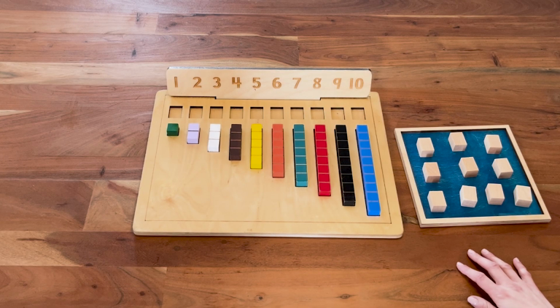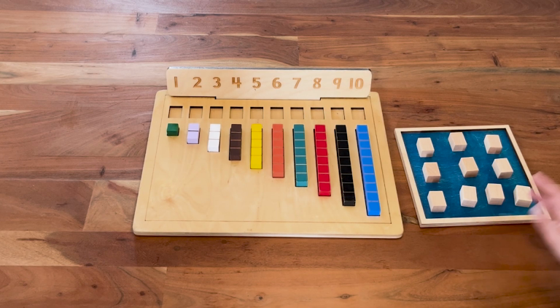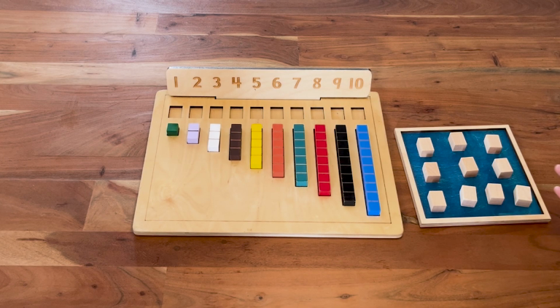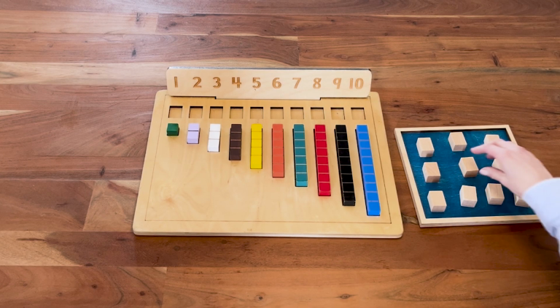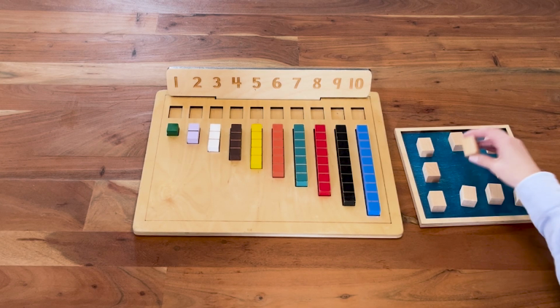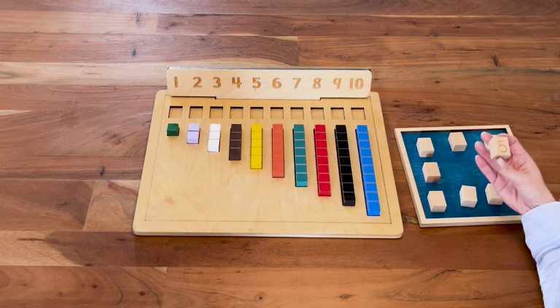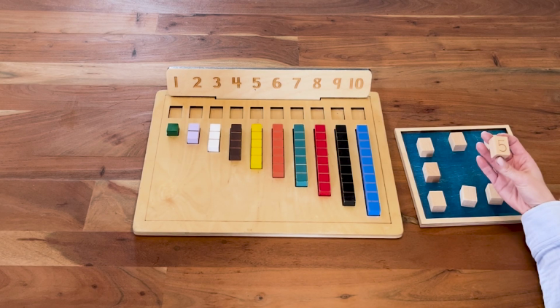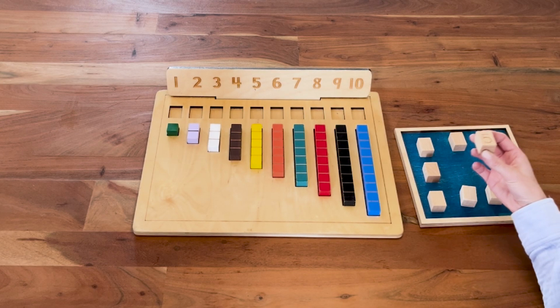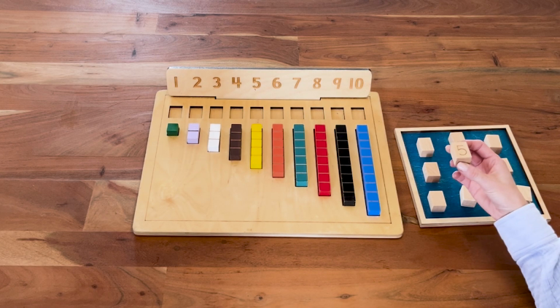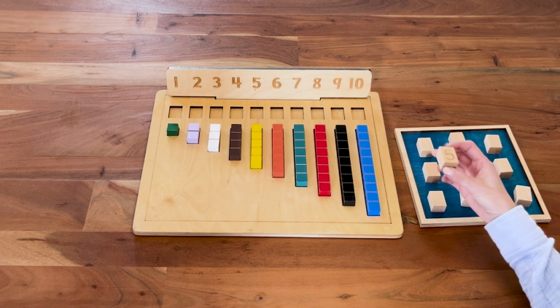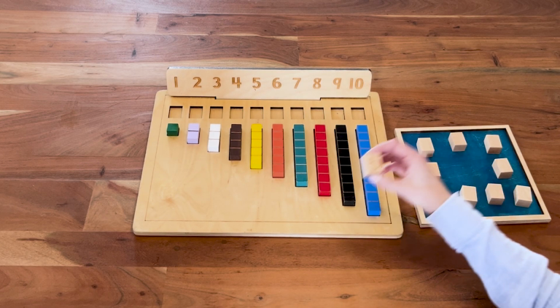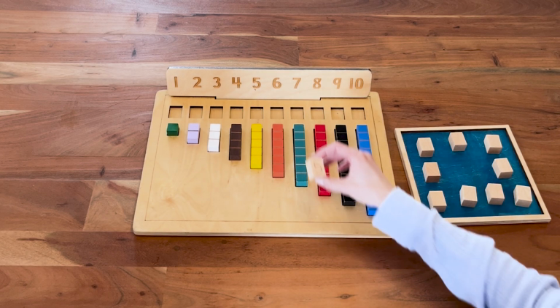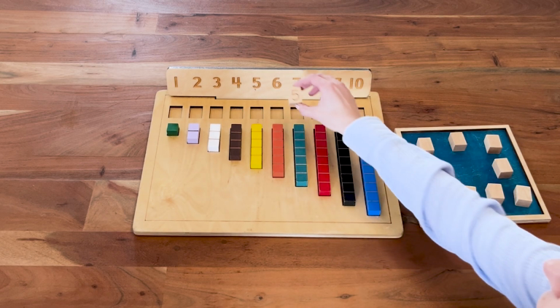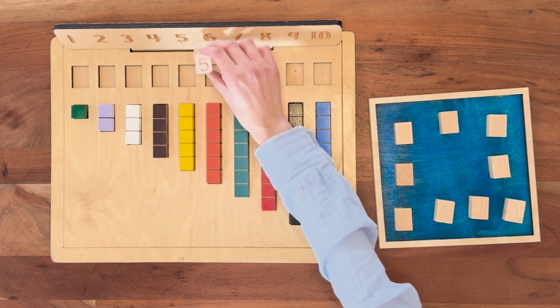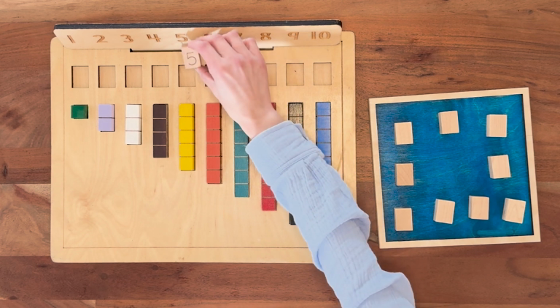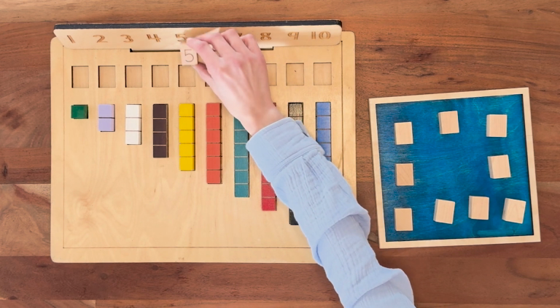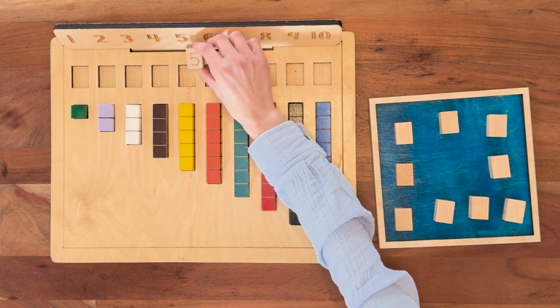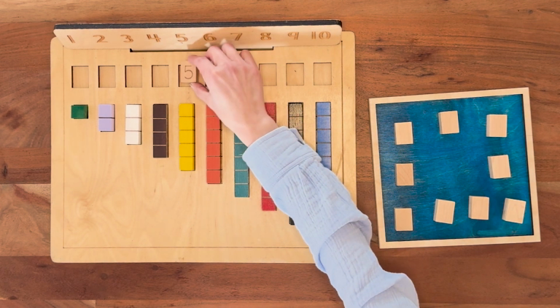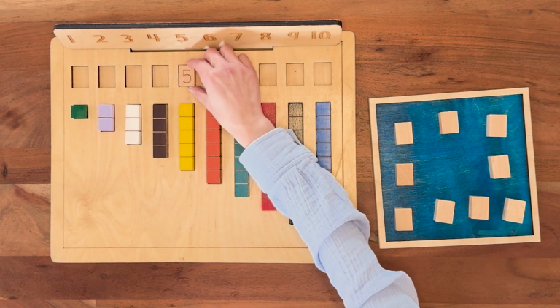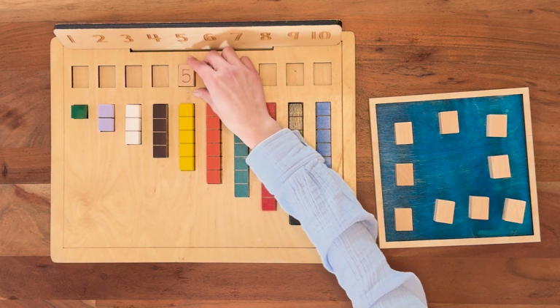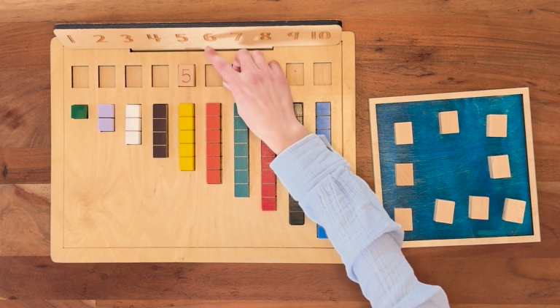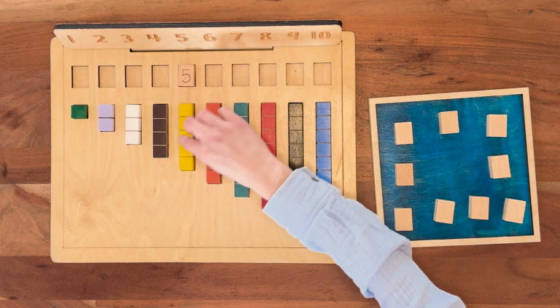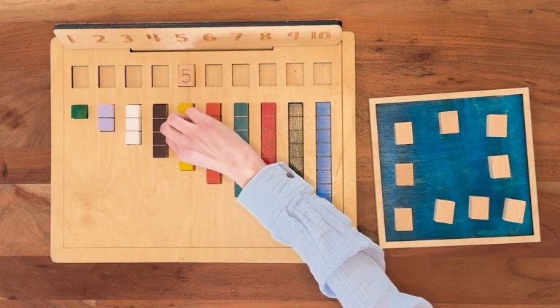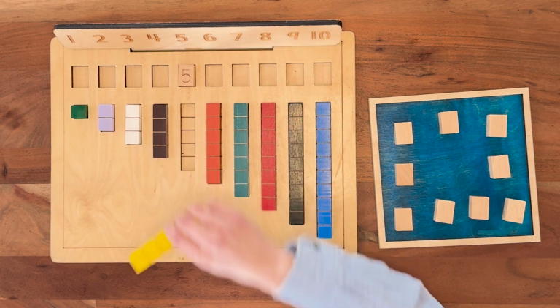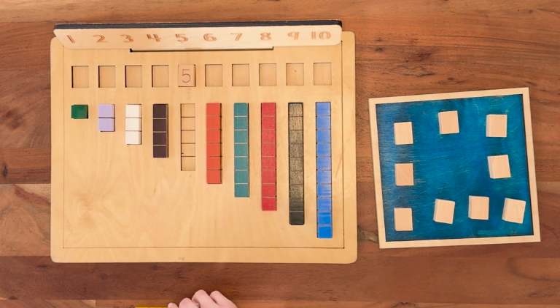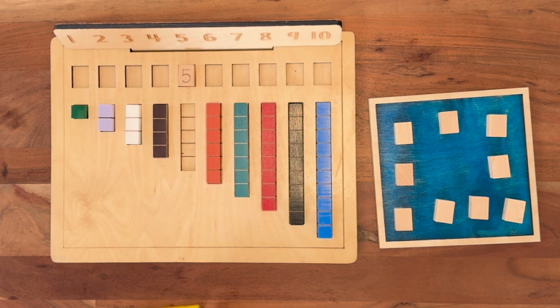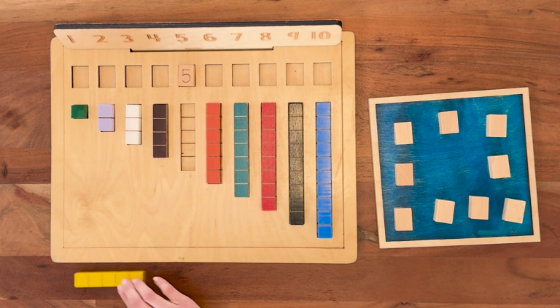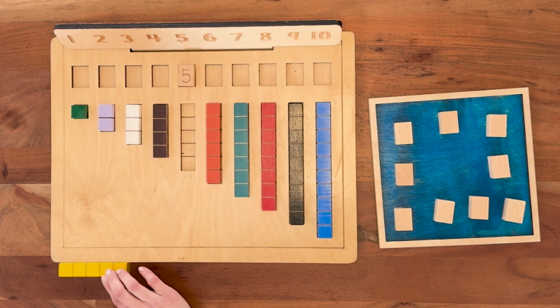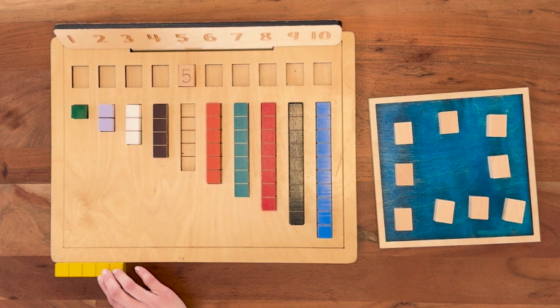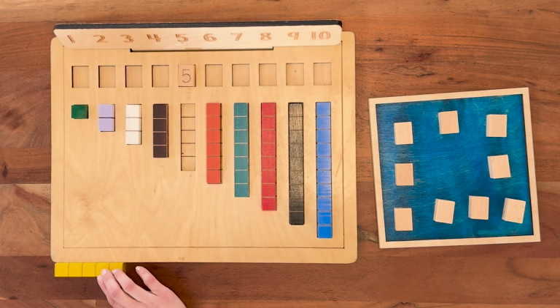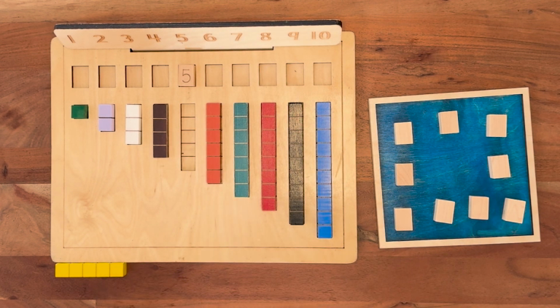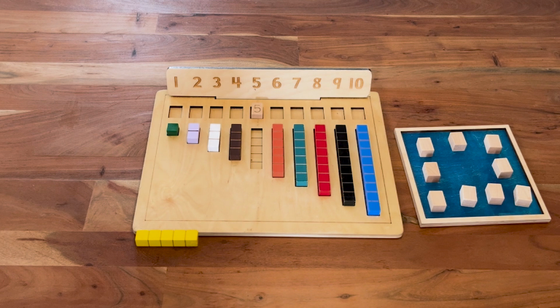I'm going to go first. I got a five, so I'm going to match my five symbol and take the five block and start my snake down here.